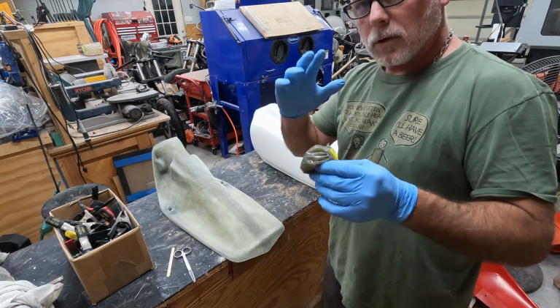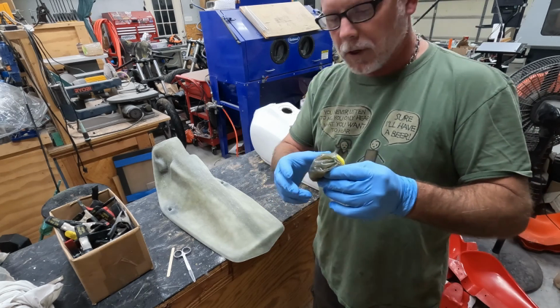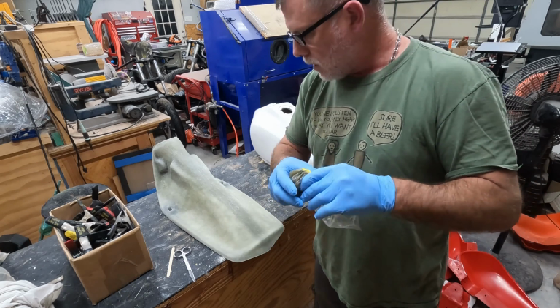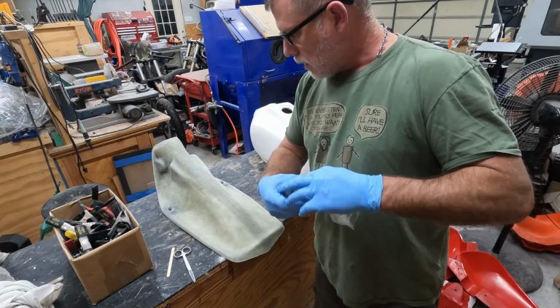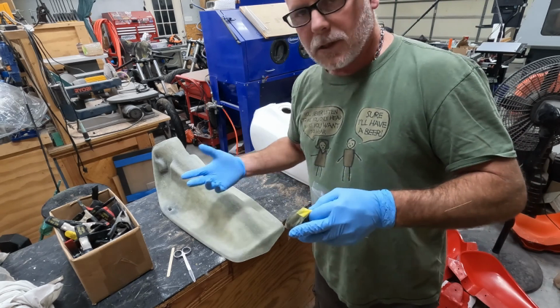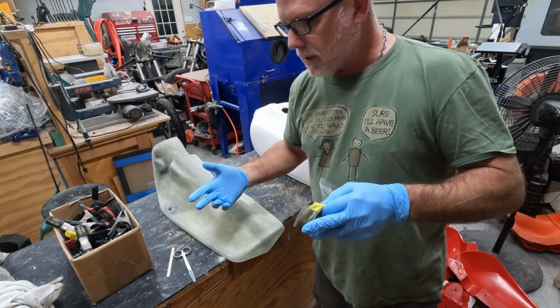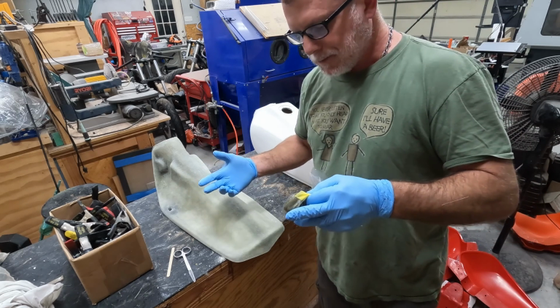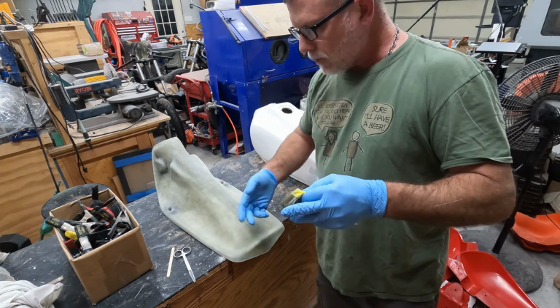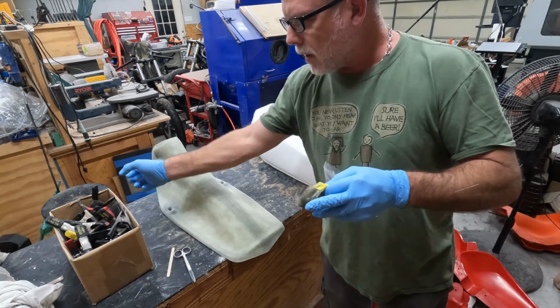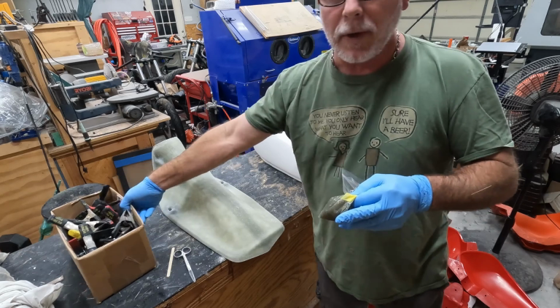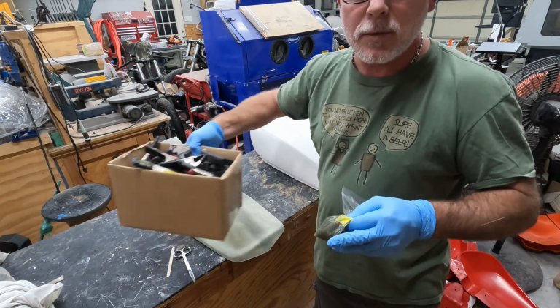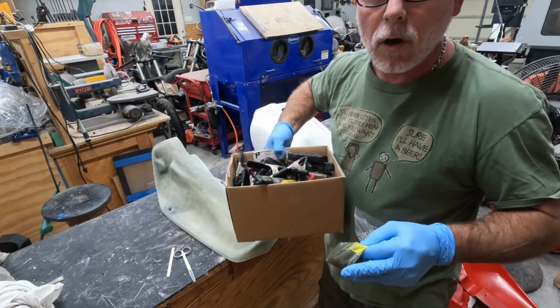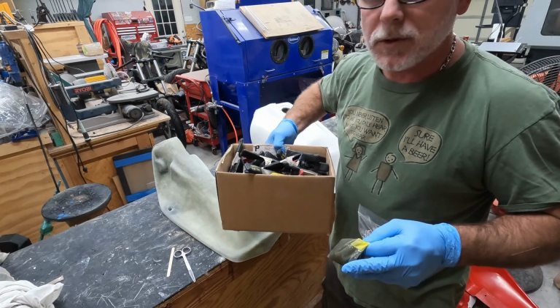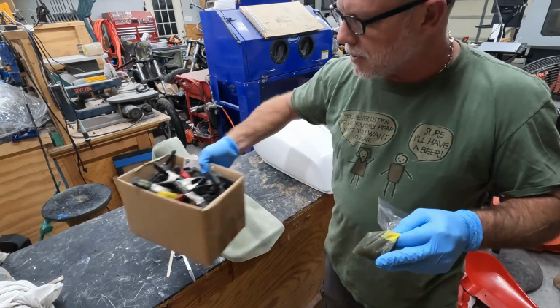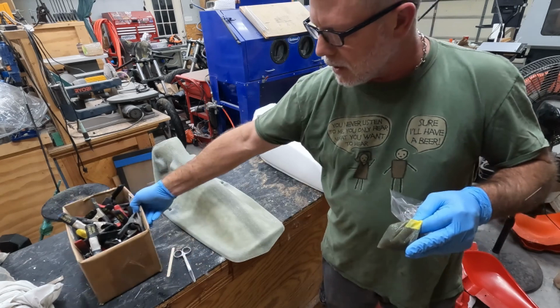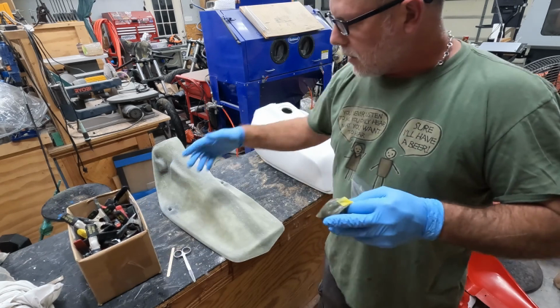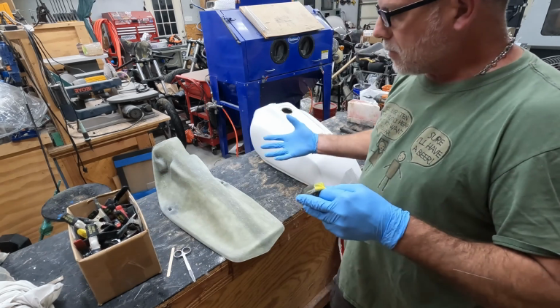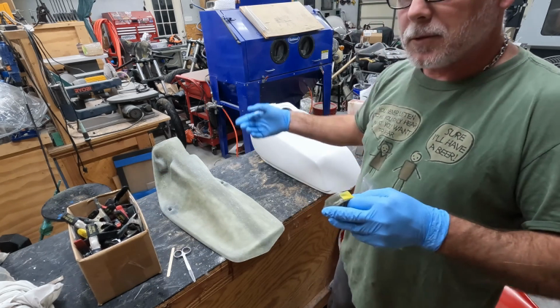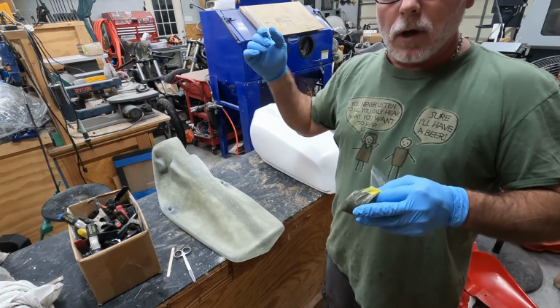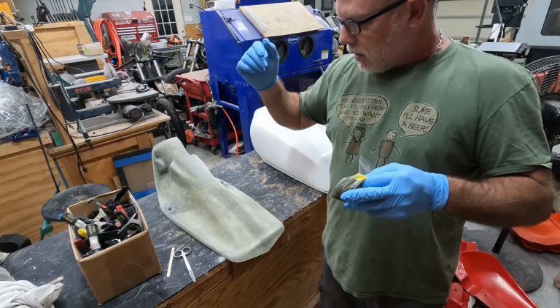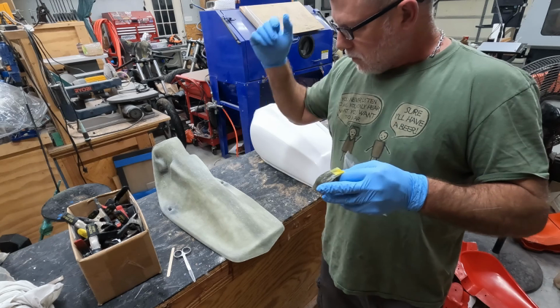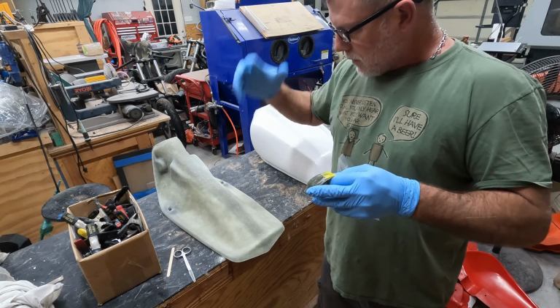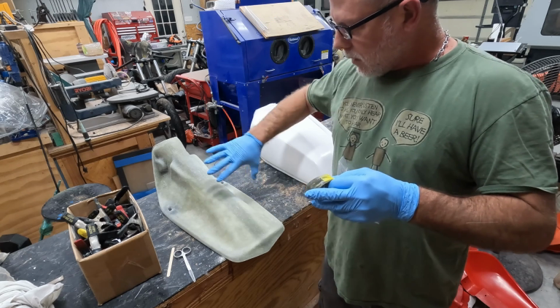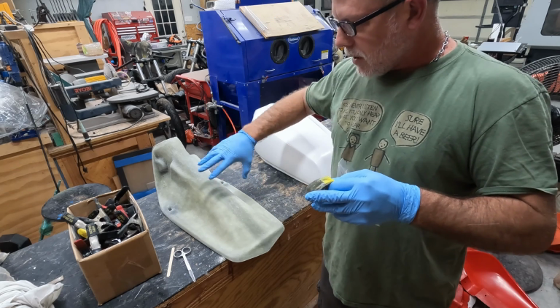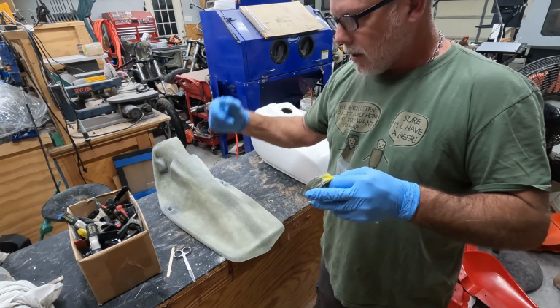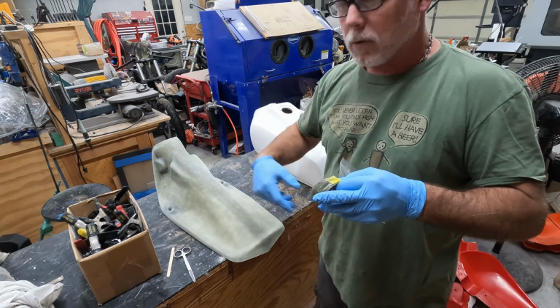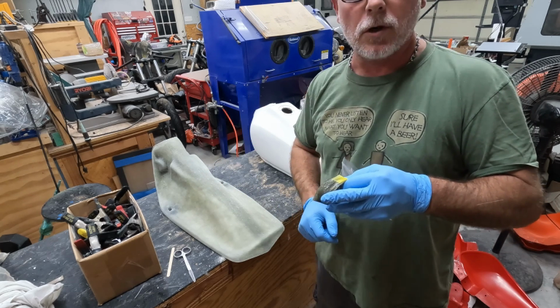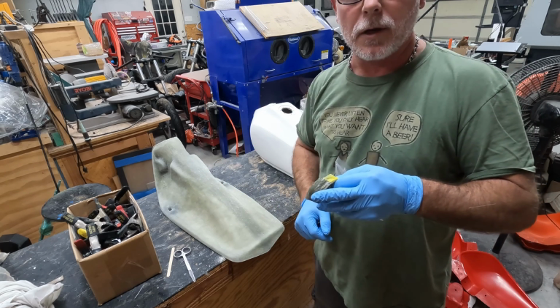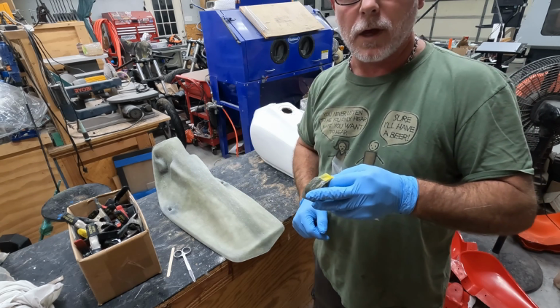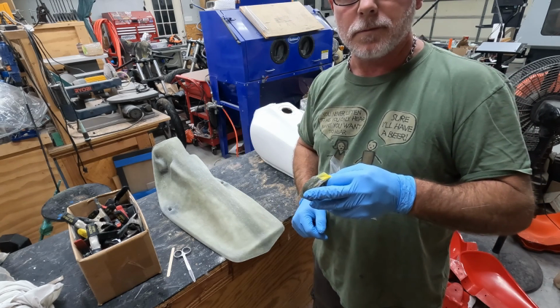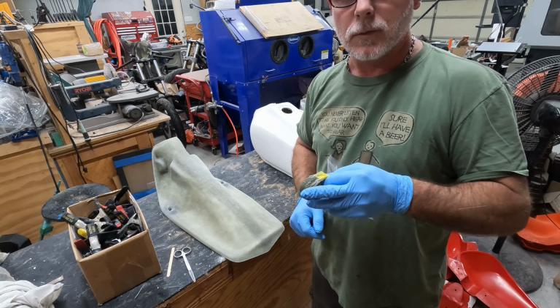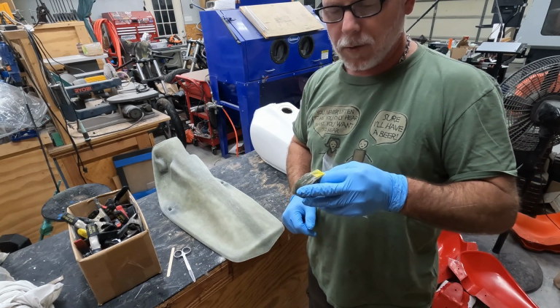I'm going to do this in a rapid video because it takes a little time. I have my clamps all in position, and I'll get them clamped once I get it all spread, then we'll talk about it after.